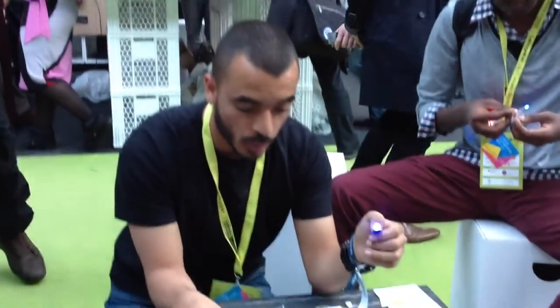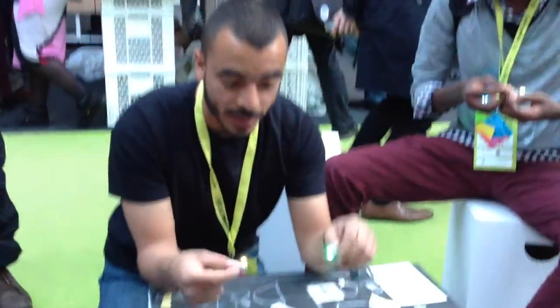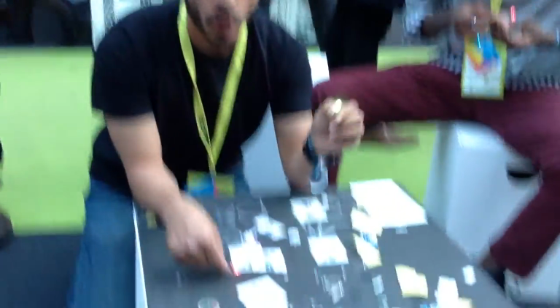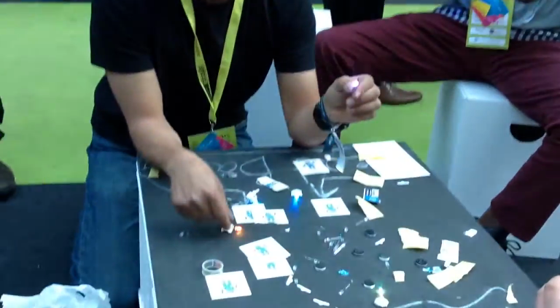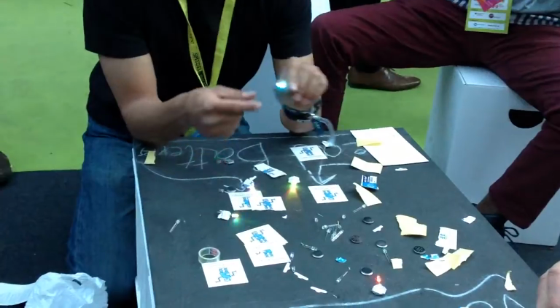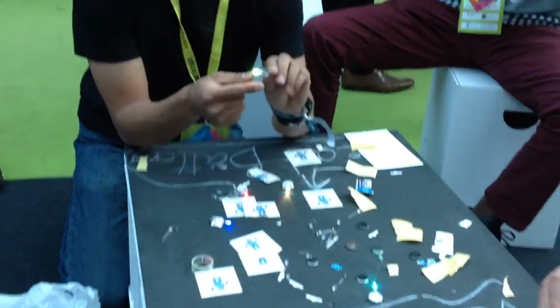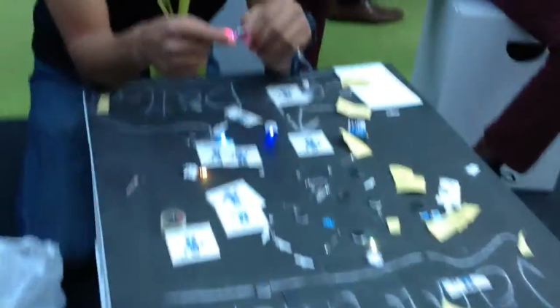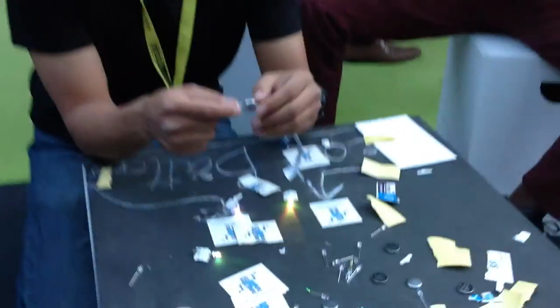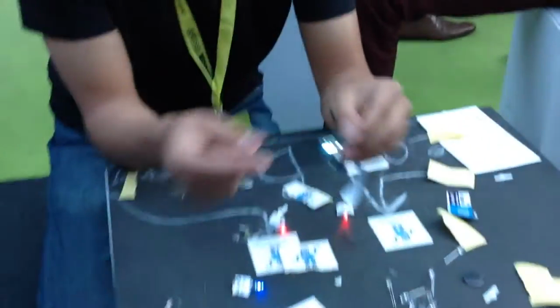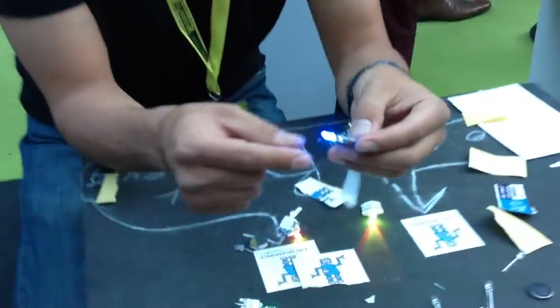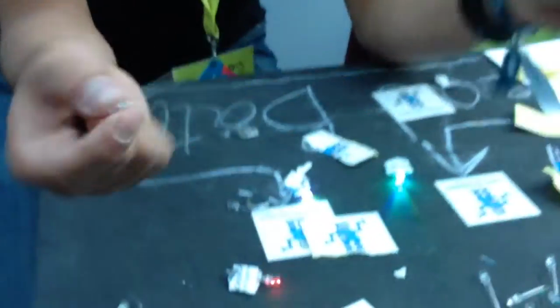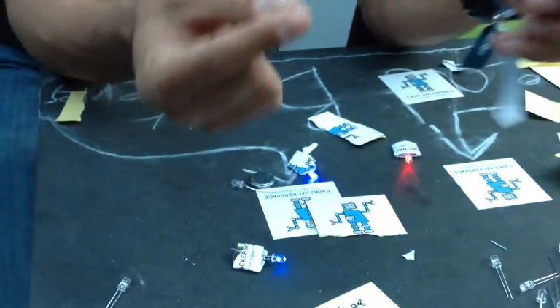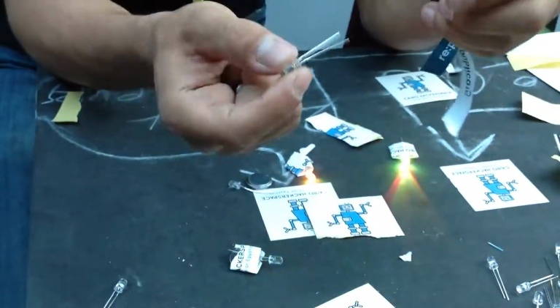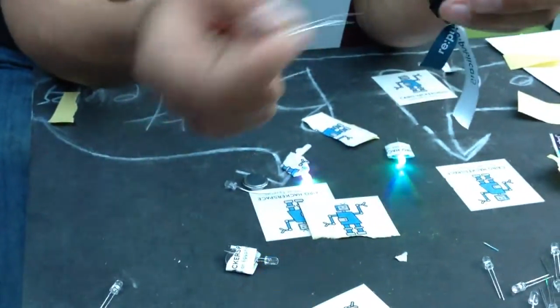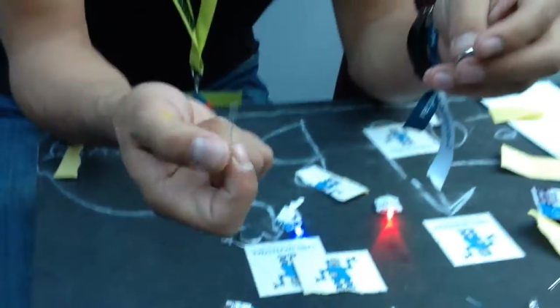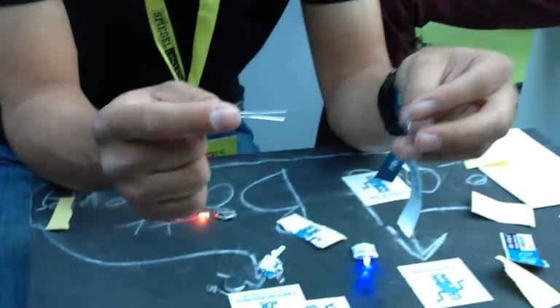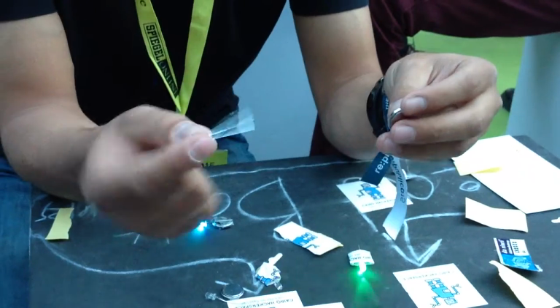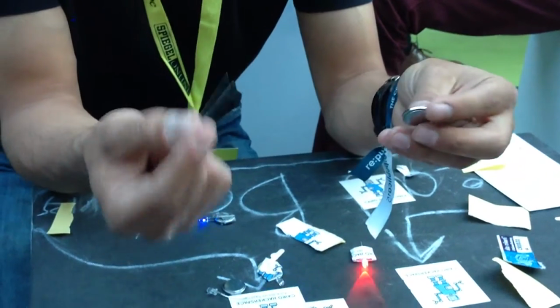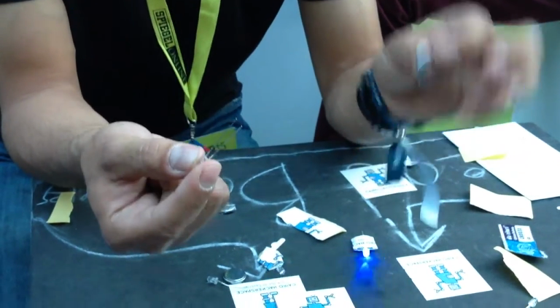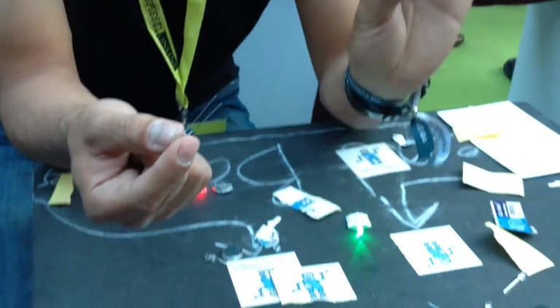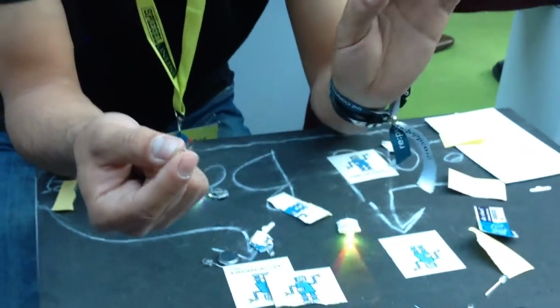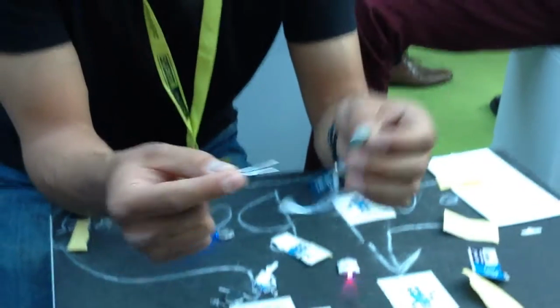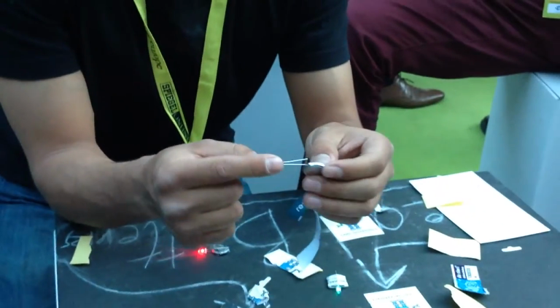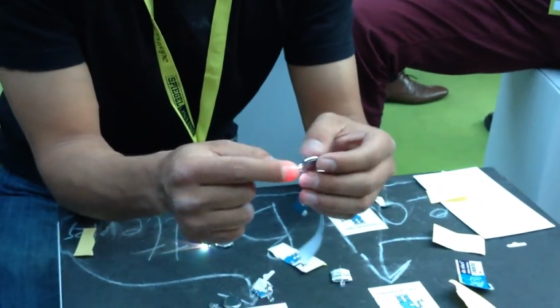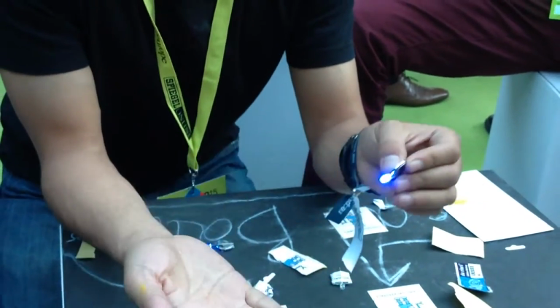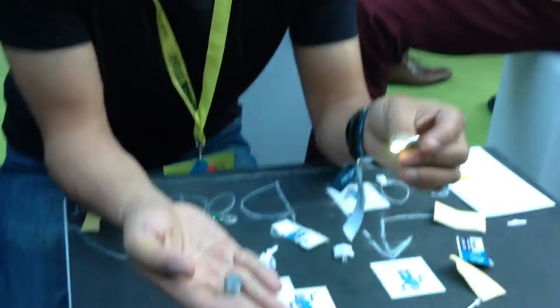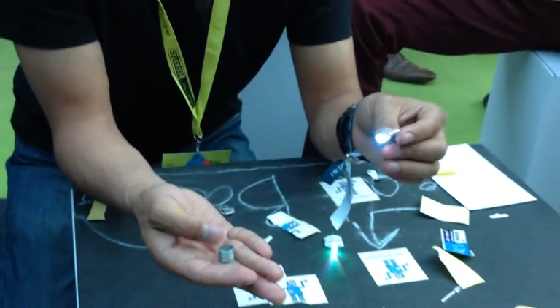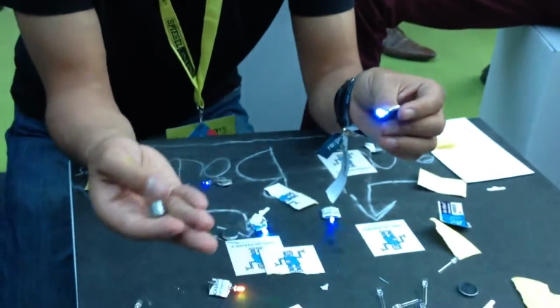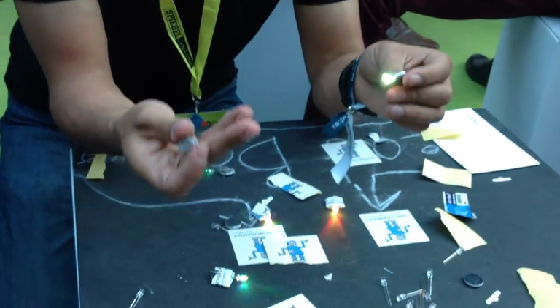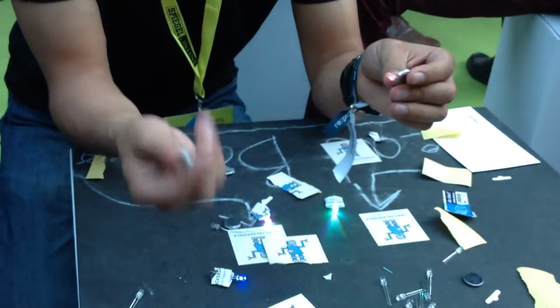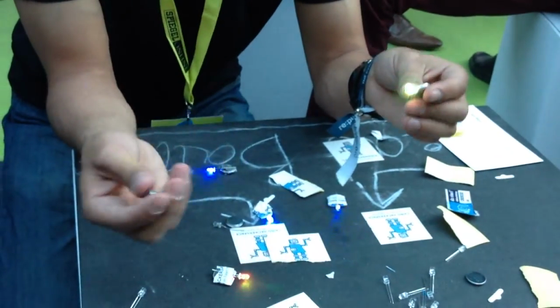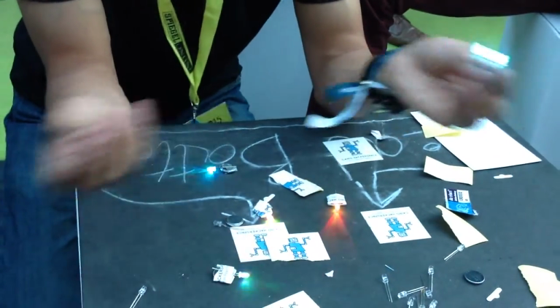Here we are making something called LED Throwies. It's a very simple idea. You just need an LED, any color — I'm using one that changes colors — and a coin cell battery, and a rare earth magnet, or any magnet, or anything that sticks.